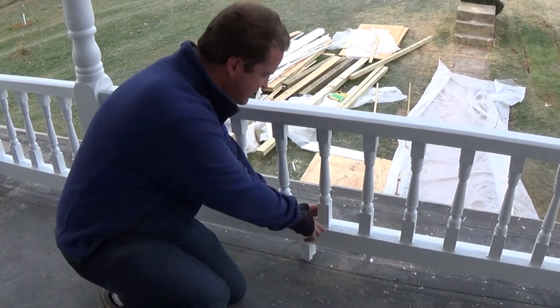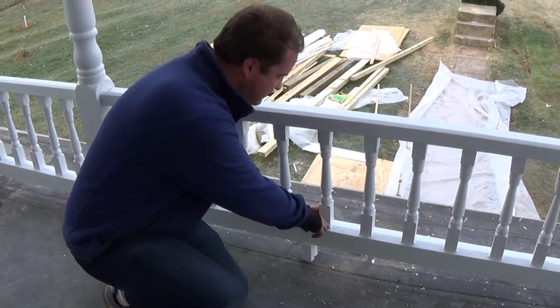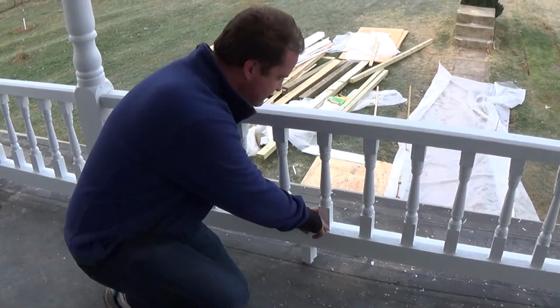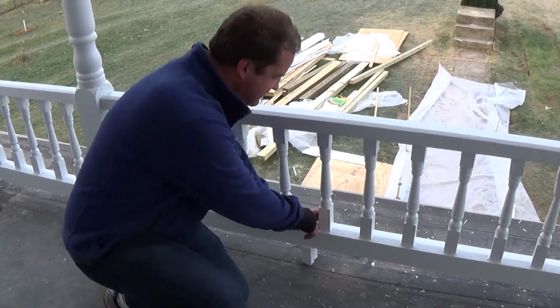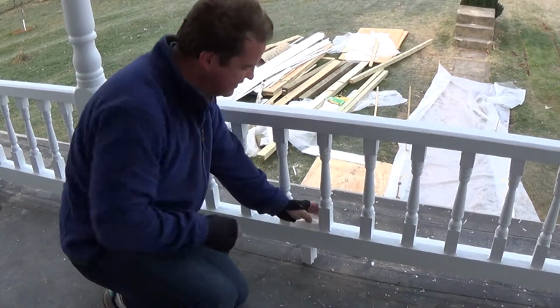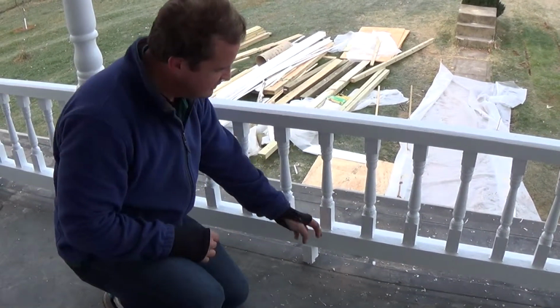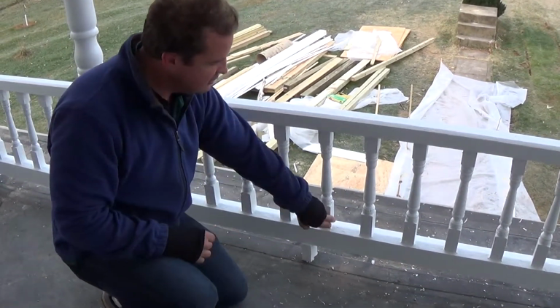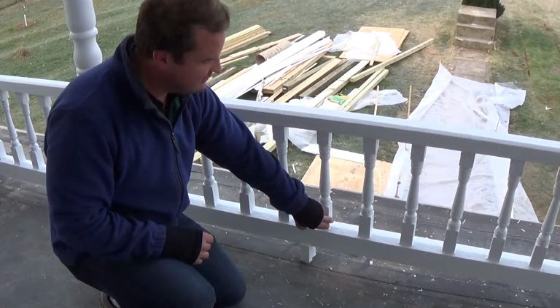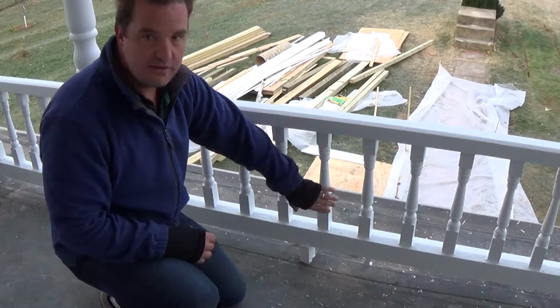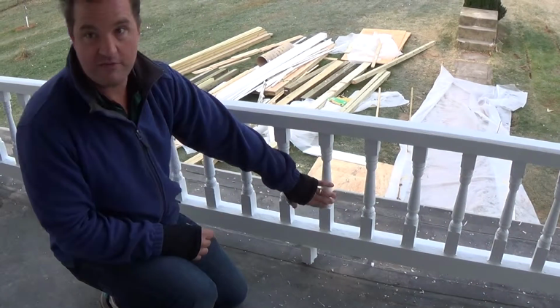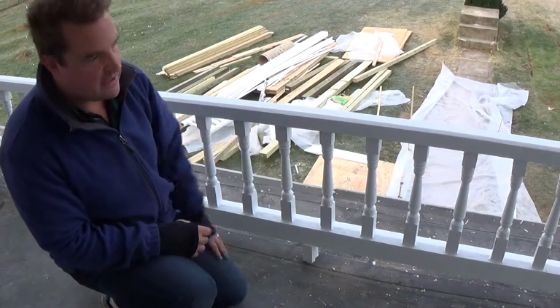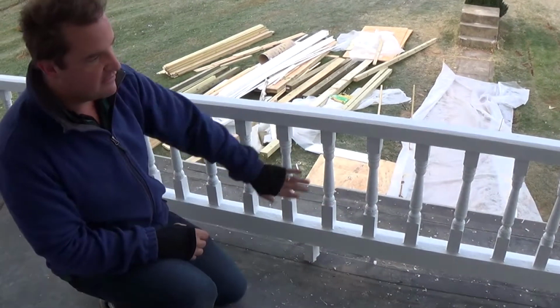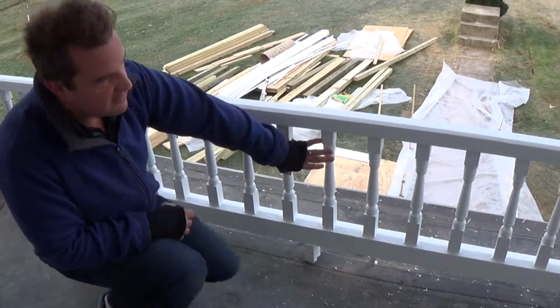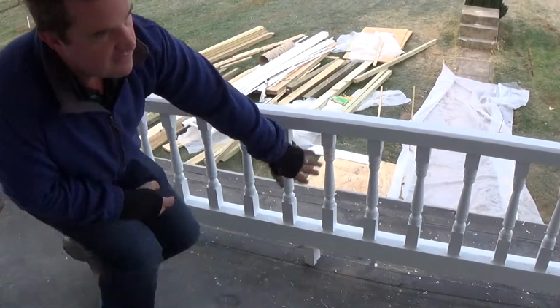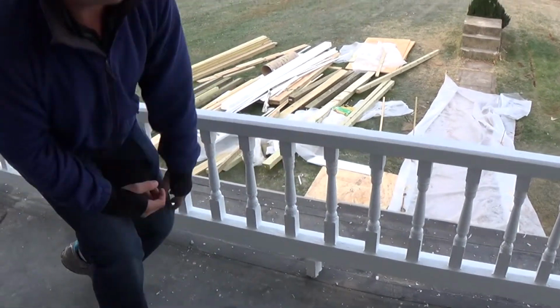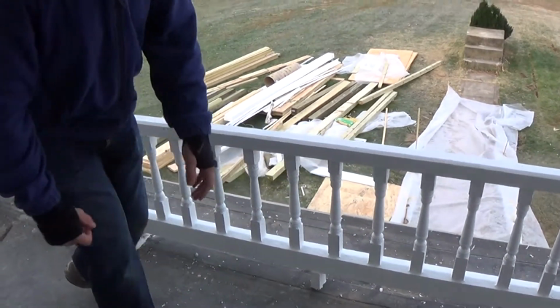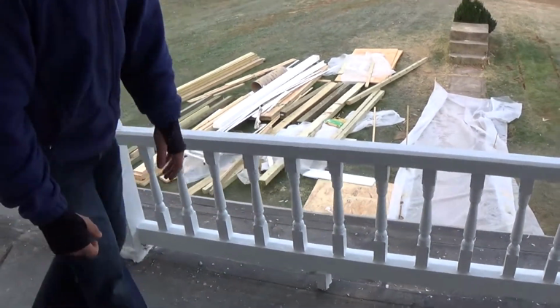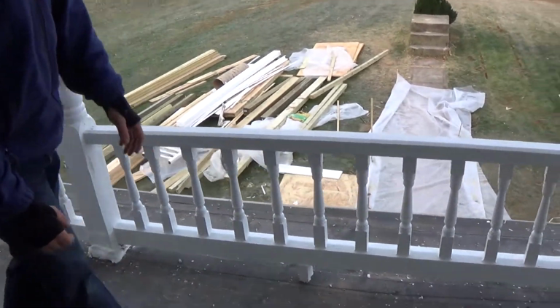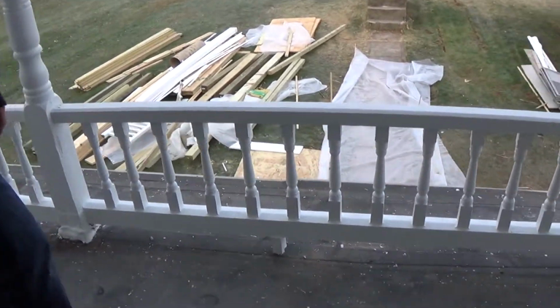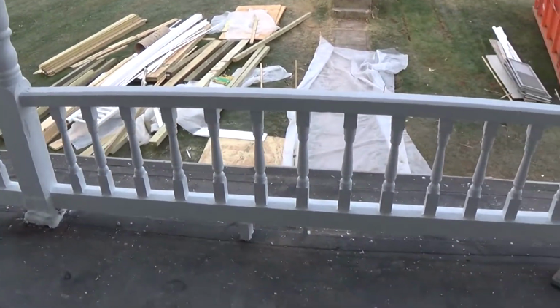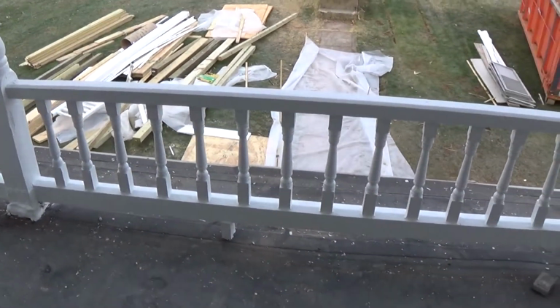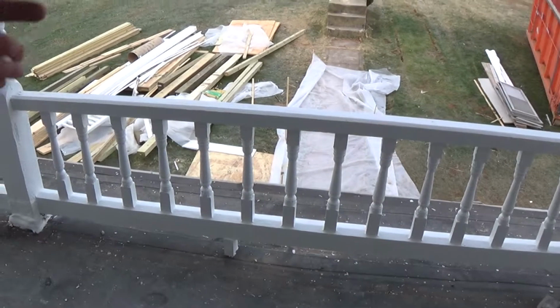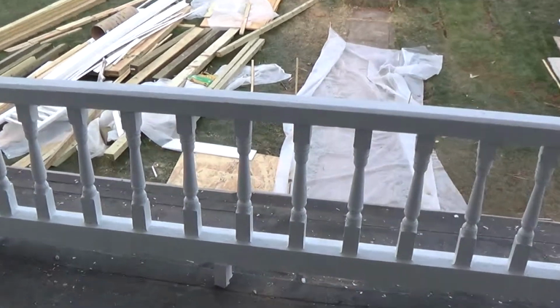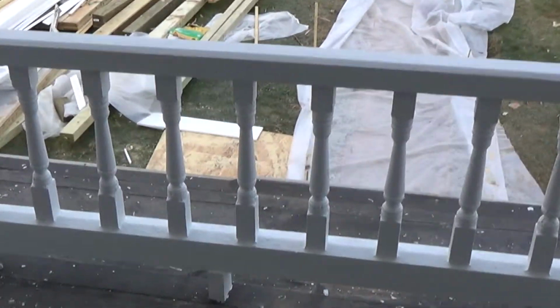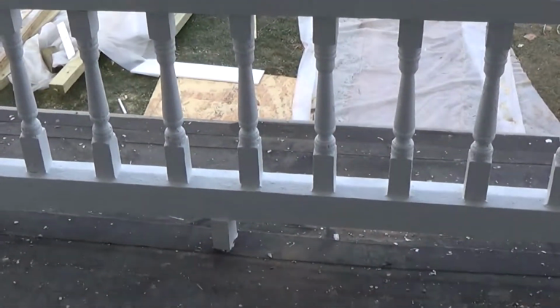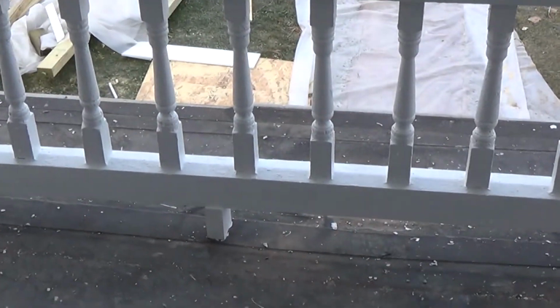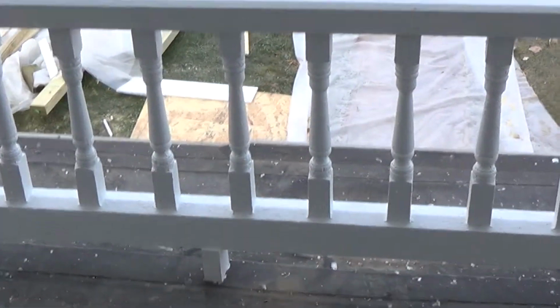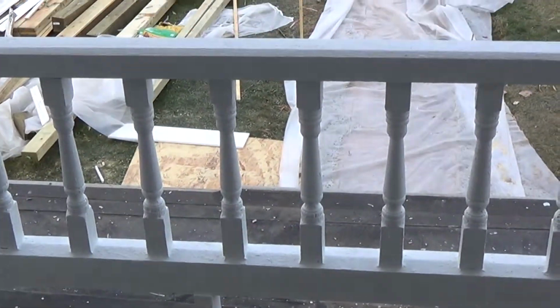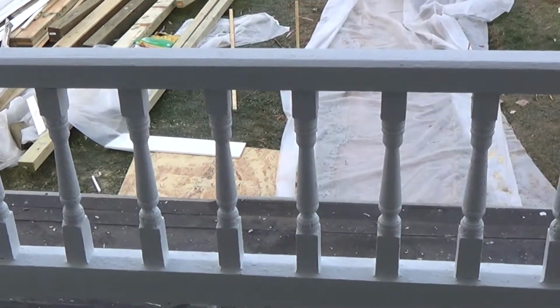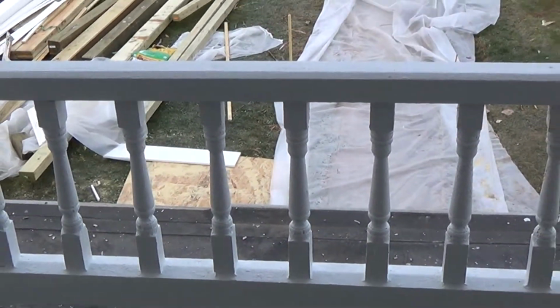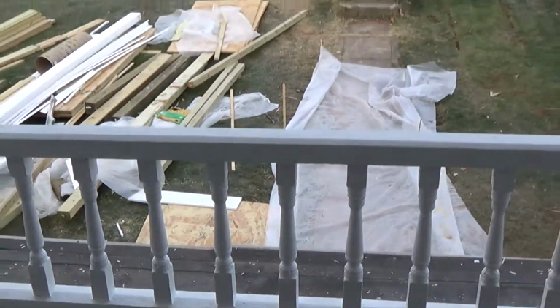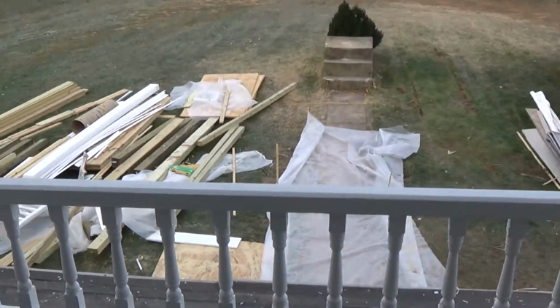And they put two nails on this side, caulked around it and then they primed it and painted it. So those should be good for a long time. And as far as we can tell, every one of them is original upstairs and downstairs. They're all in good condition.